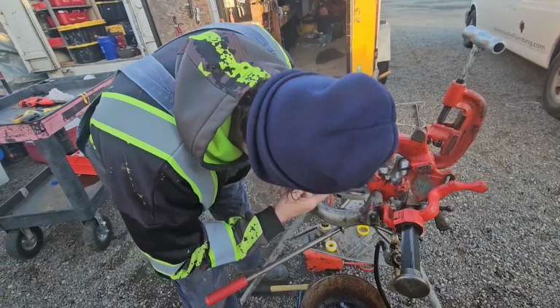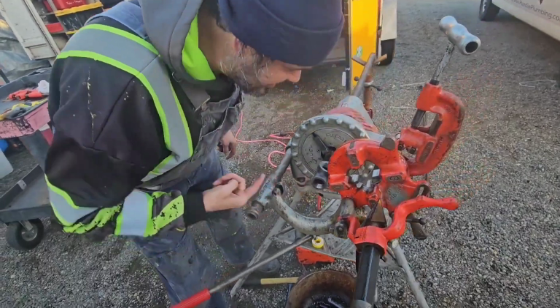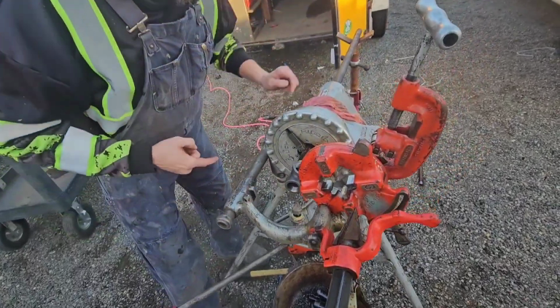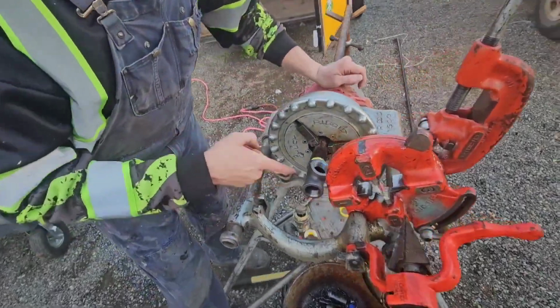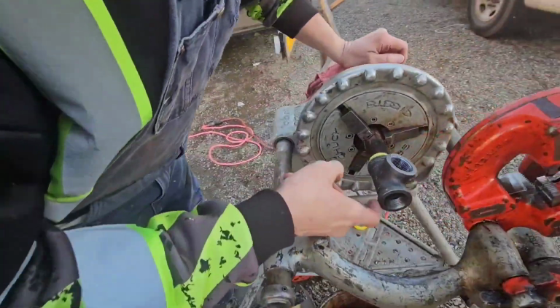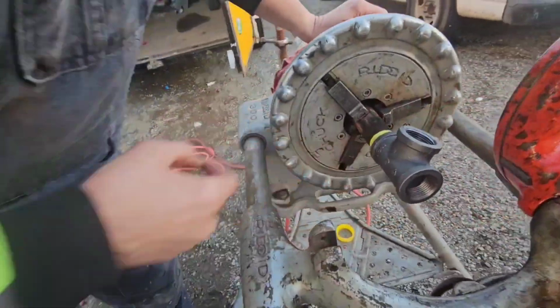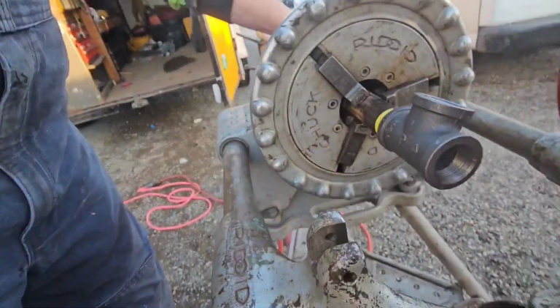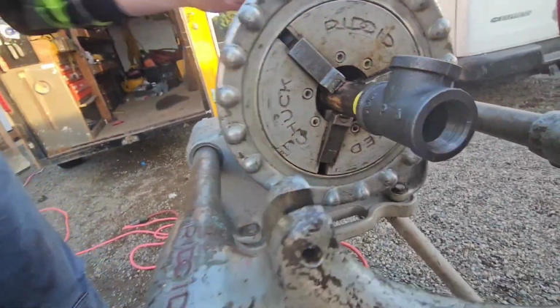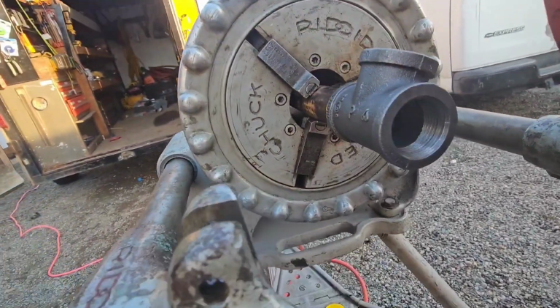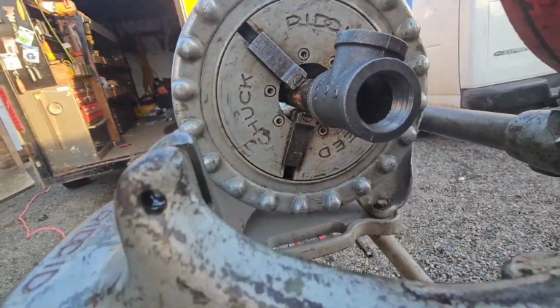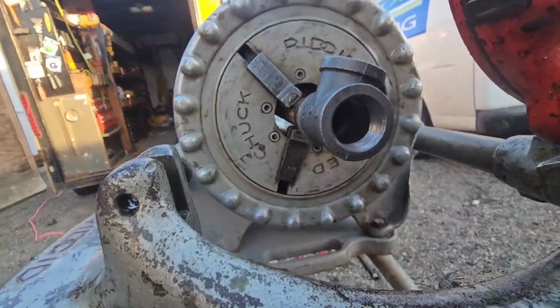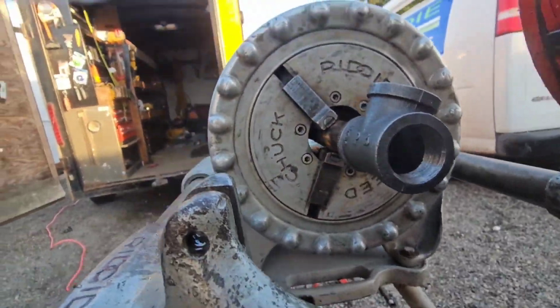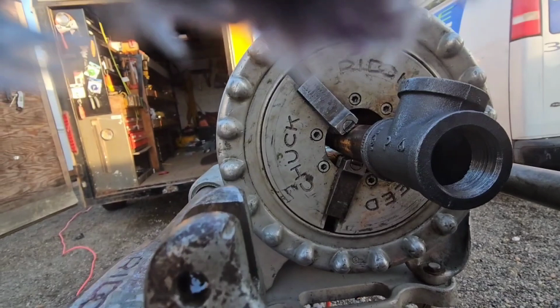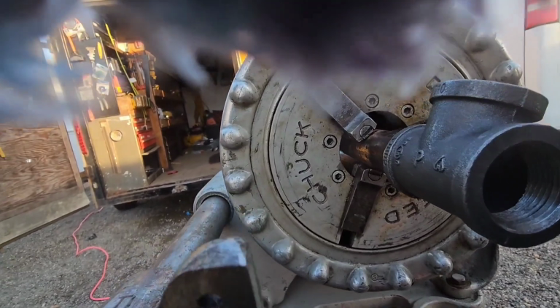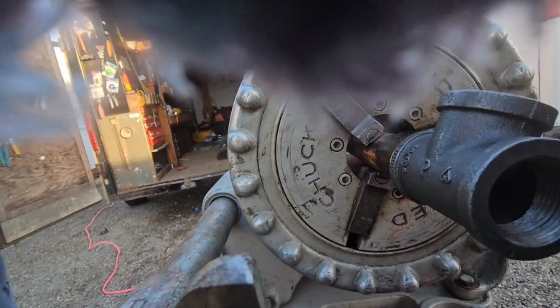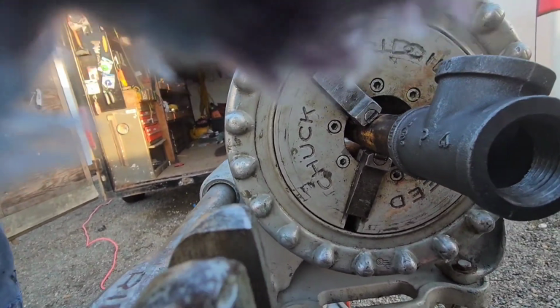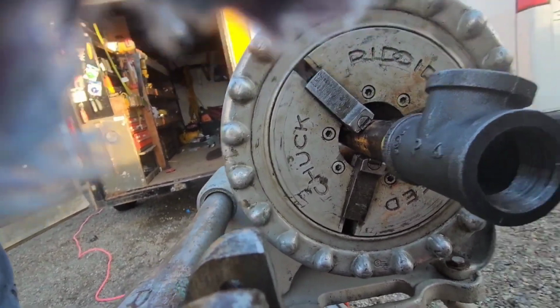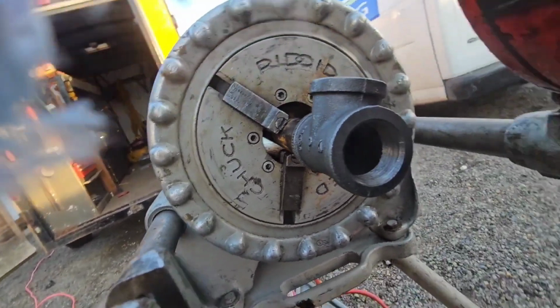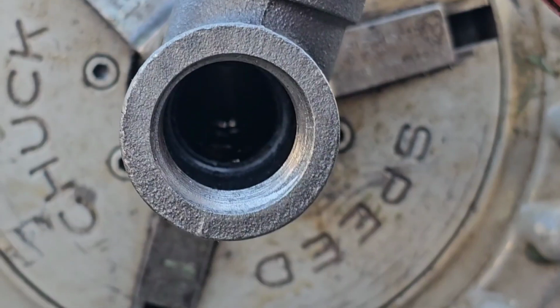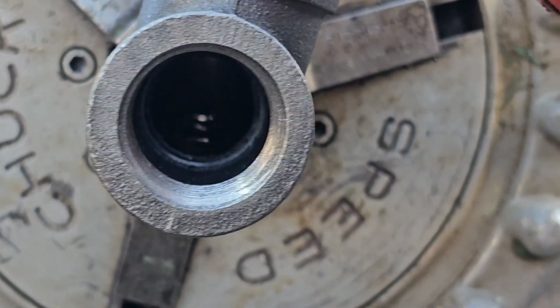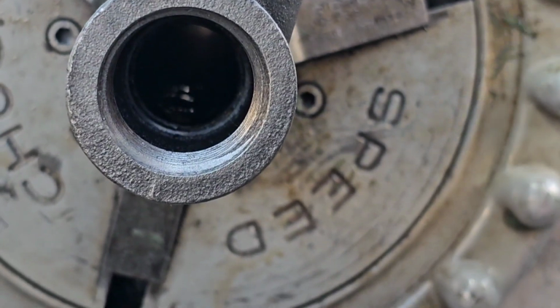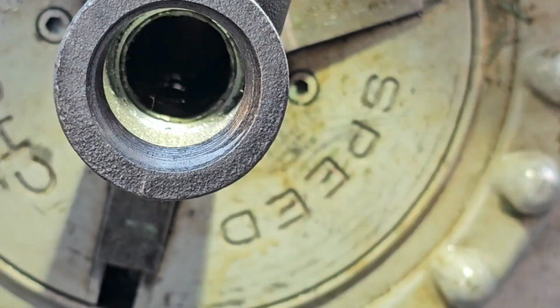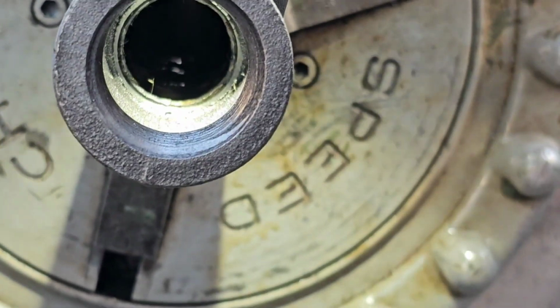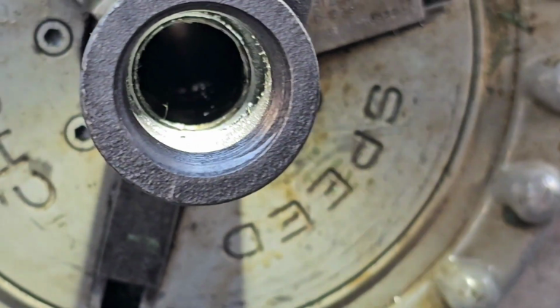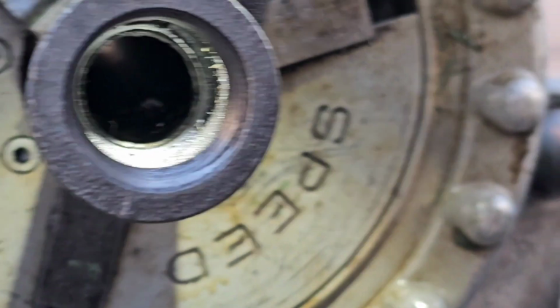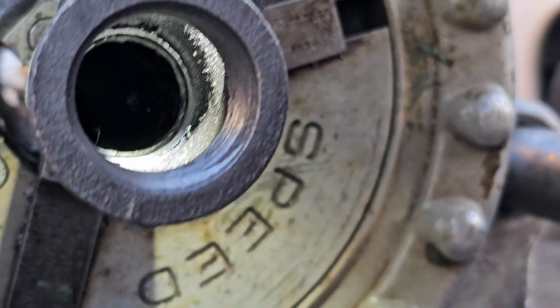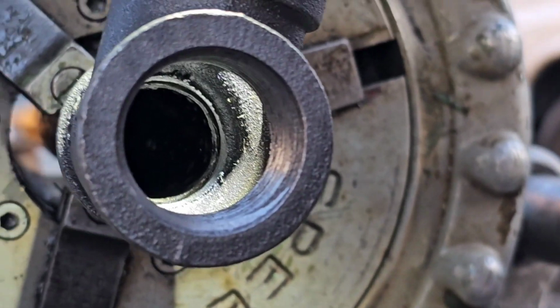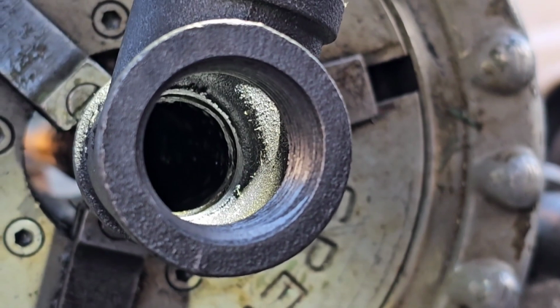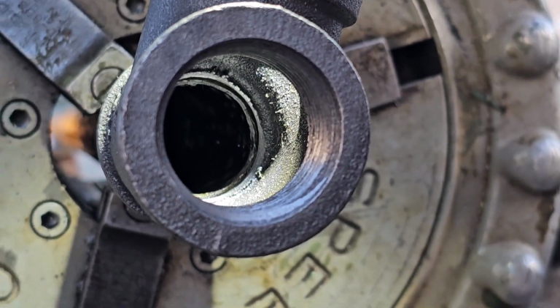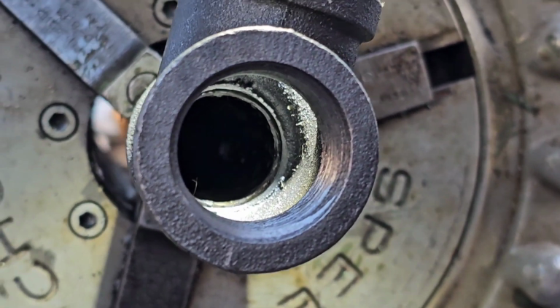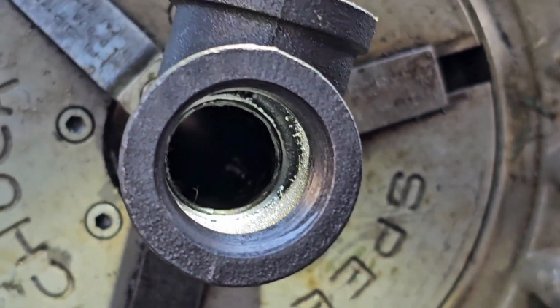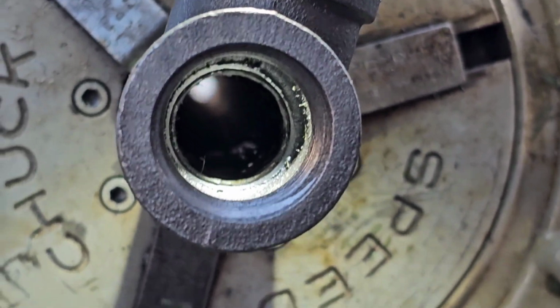Go ahead and take a look in there. You can see the end of the pipe about two or three threads back from the fitting. That is home.